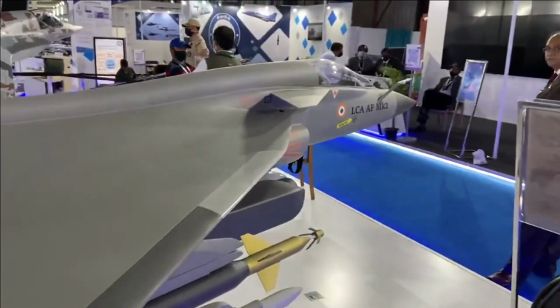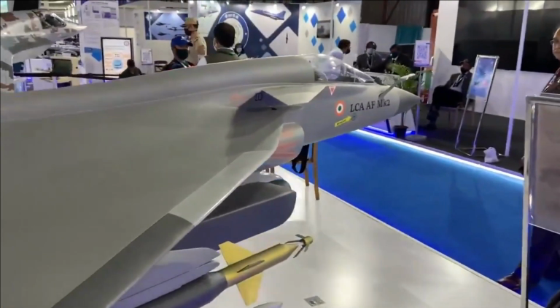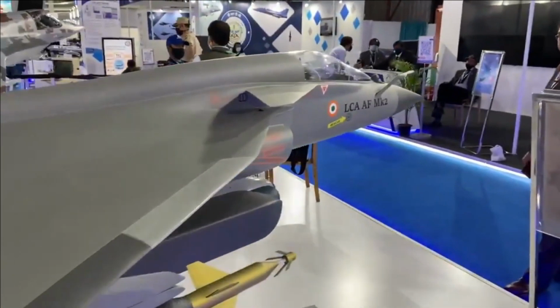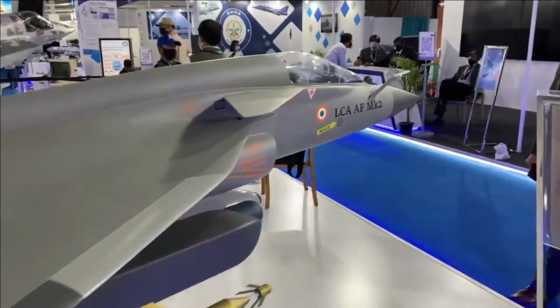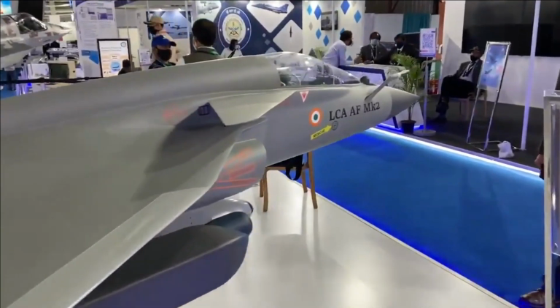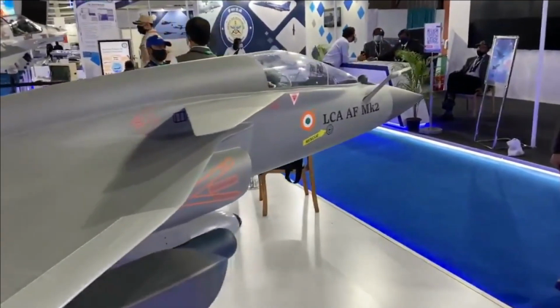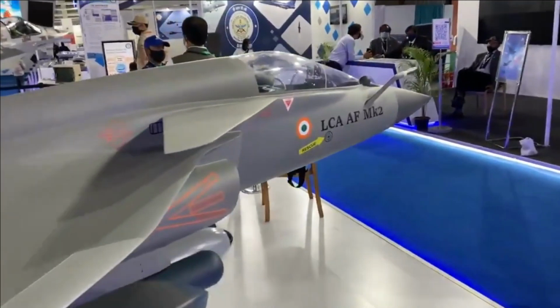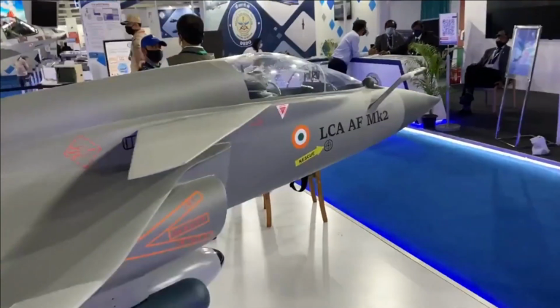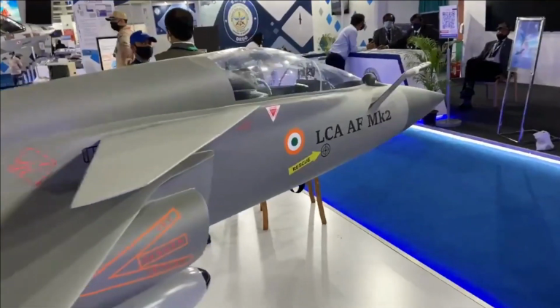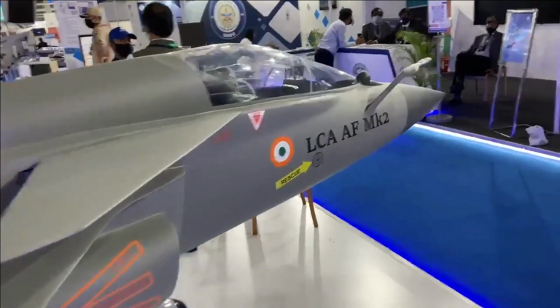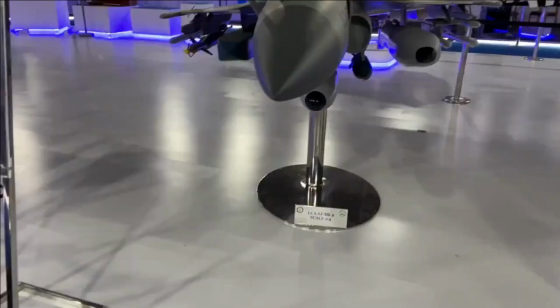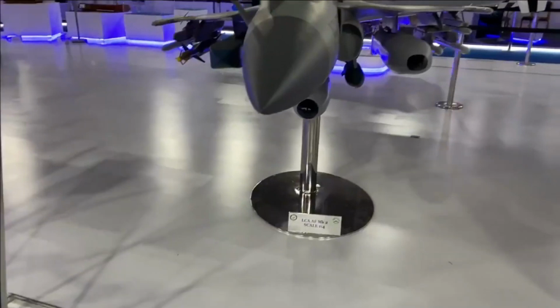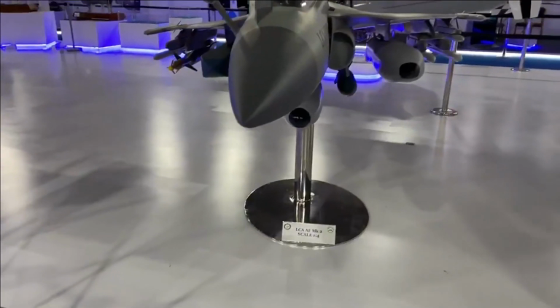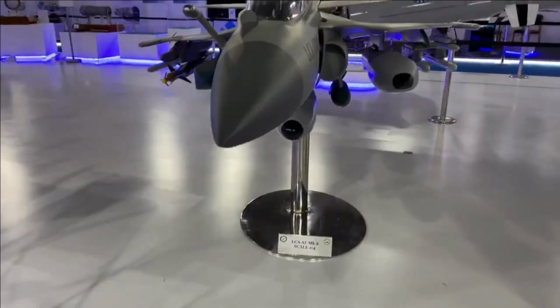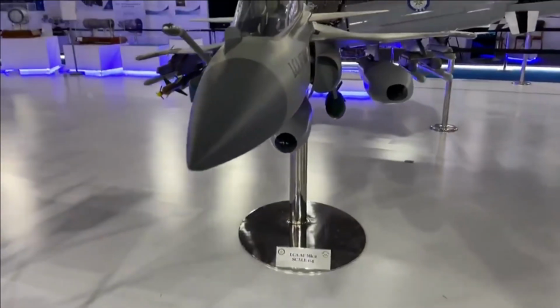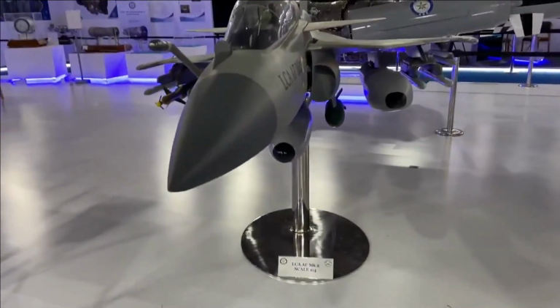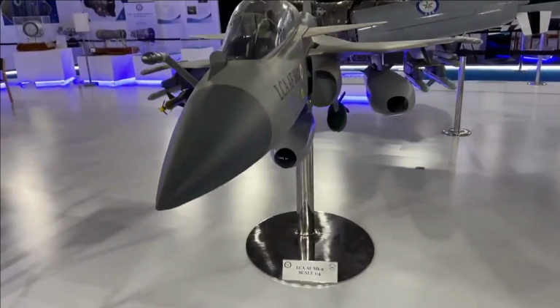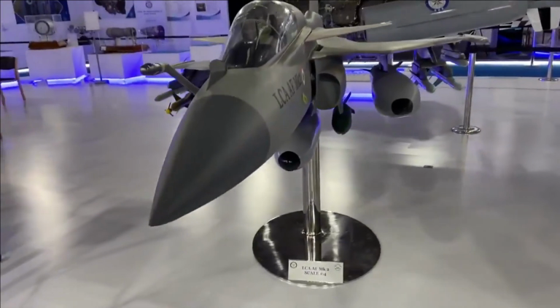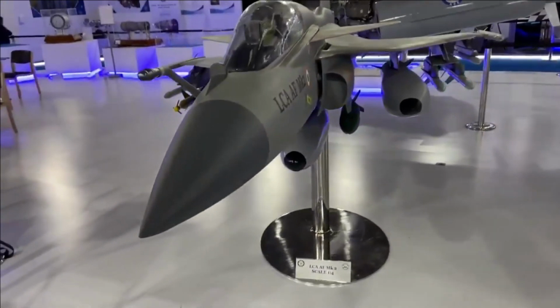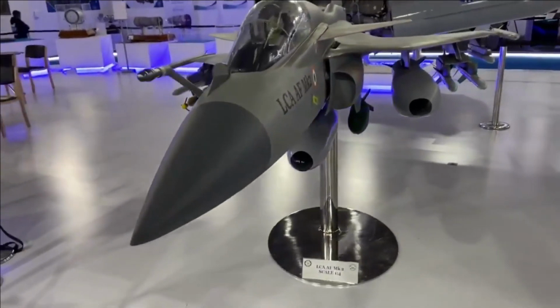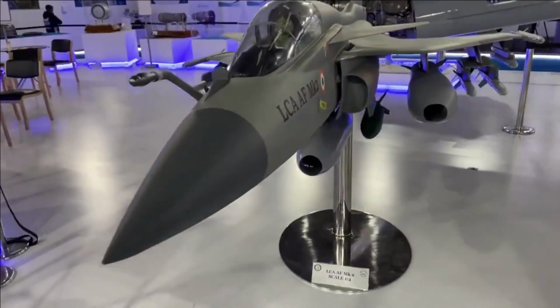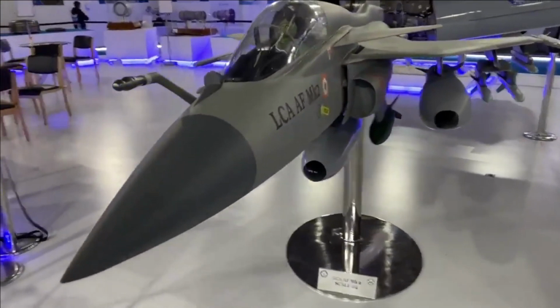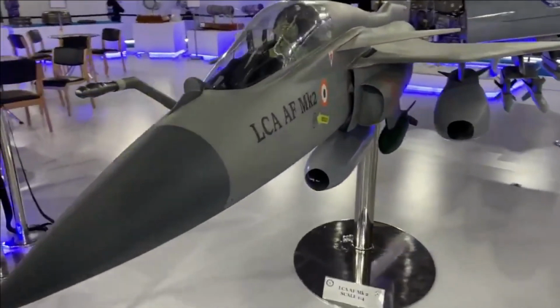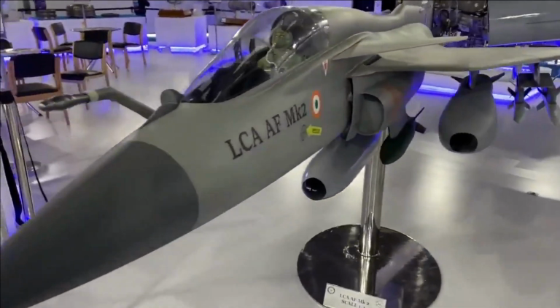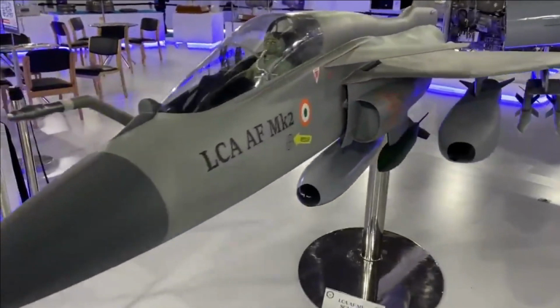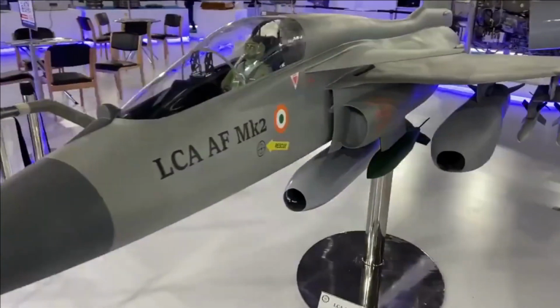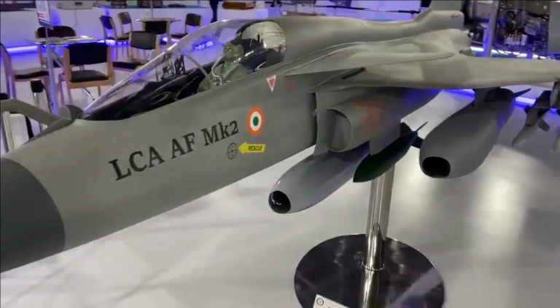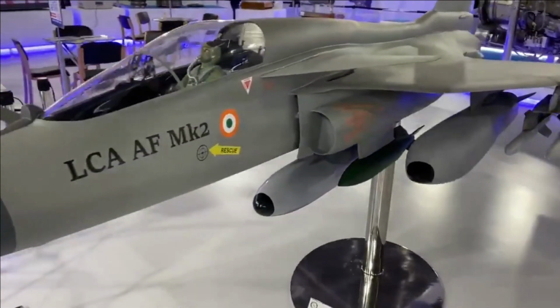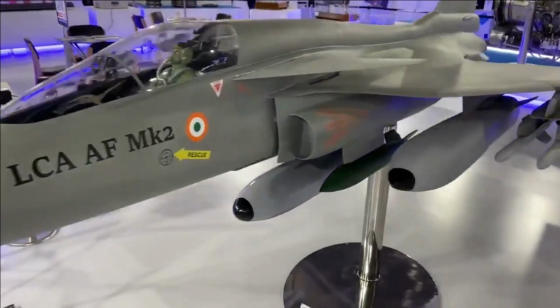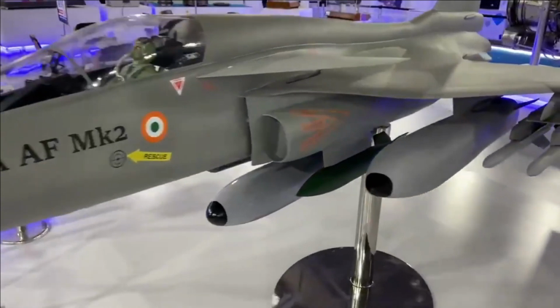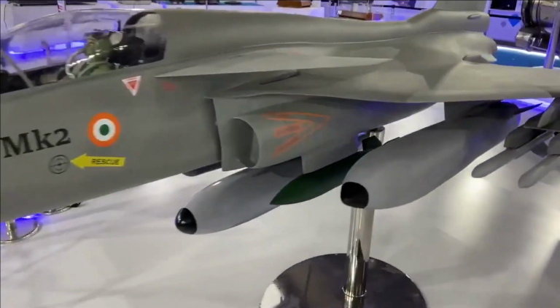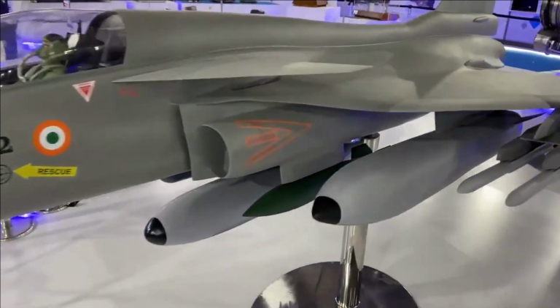As per the HAL Chief, by 2026 all testing of the Mark II will be completed and production activity will be started from there onwards.